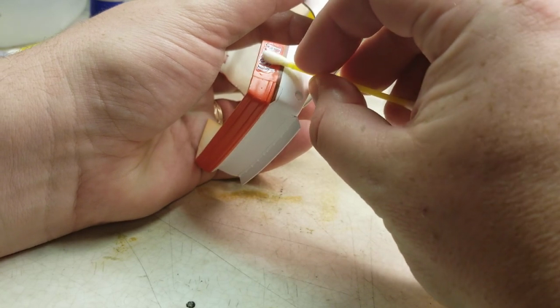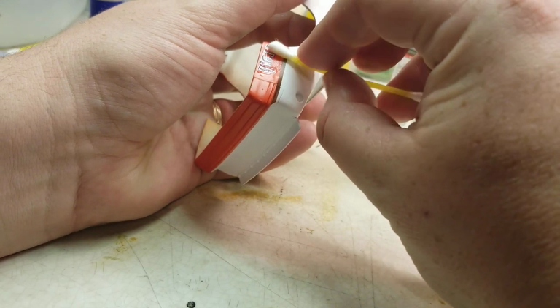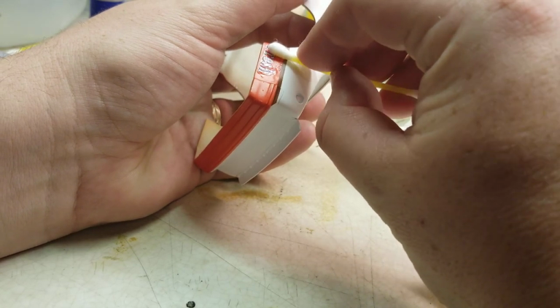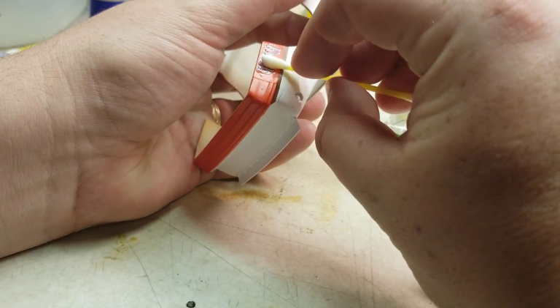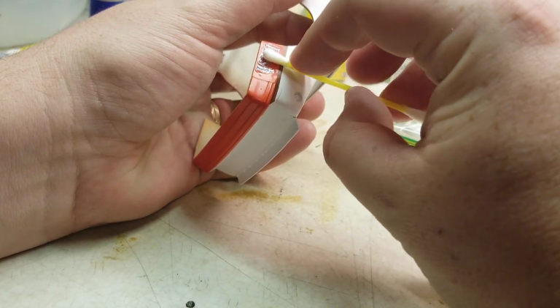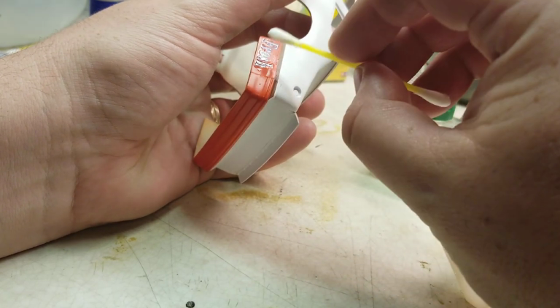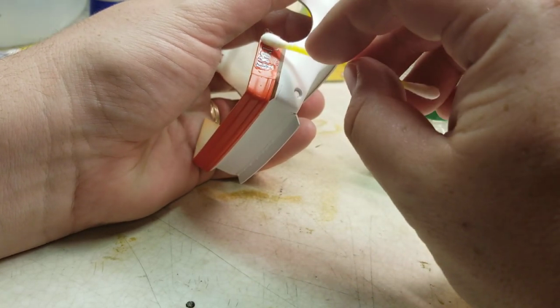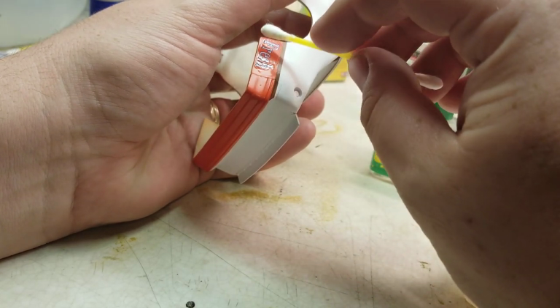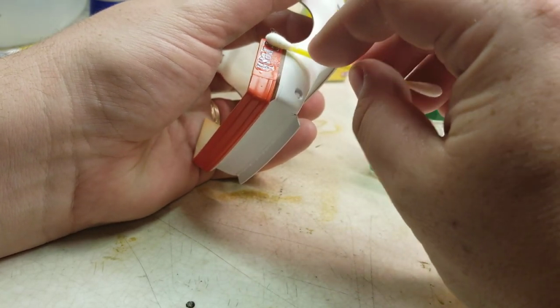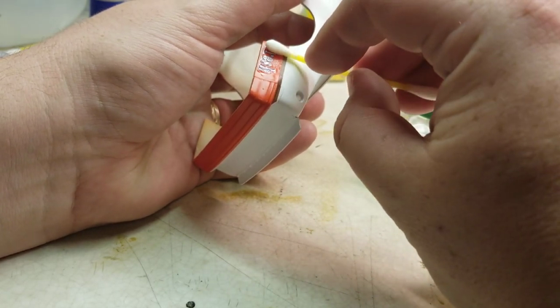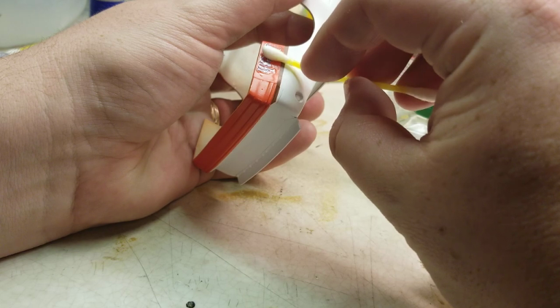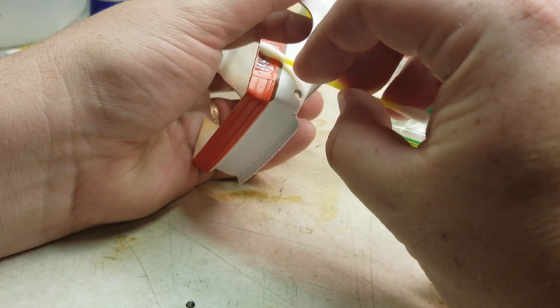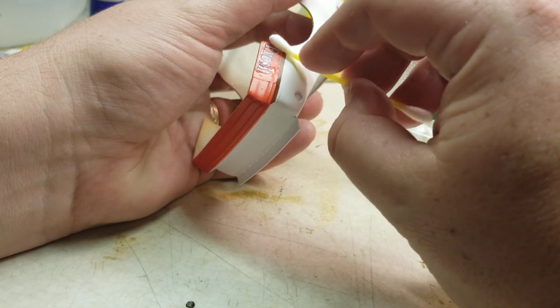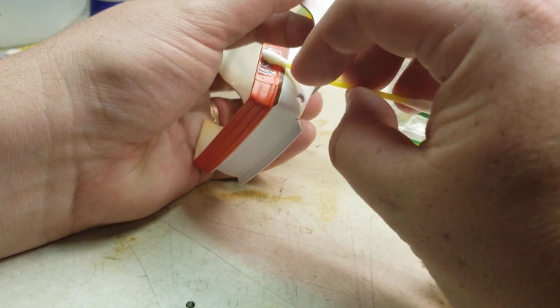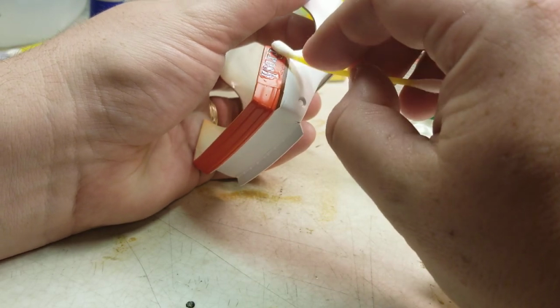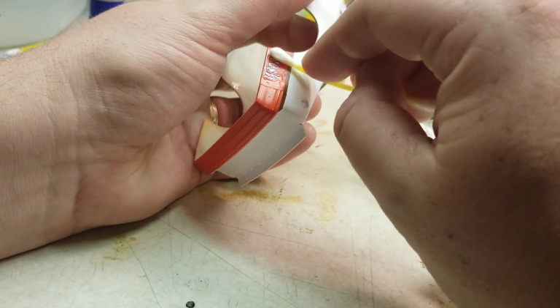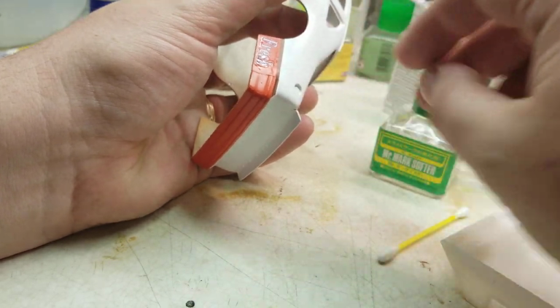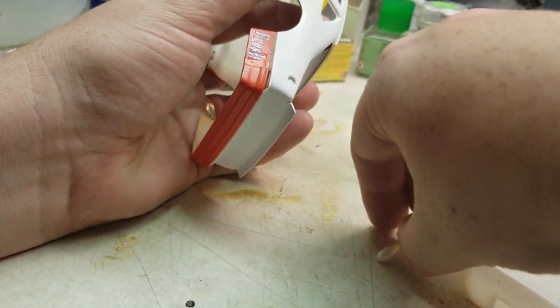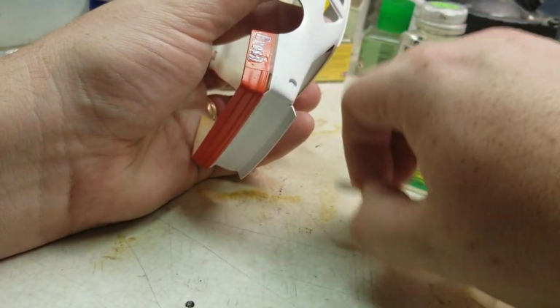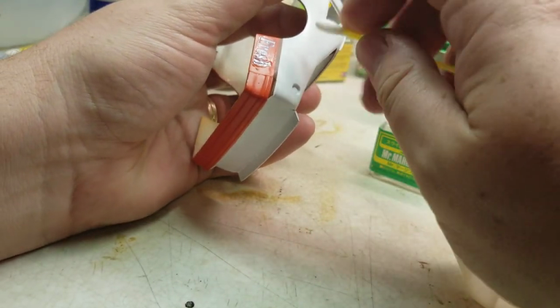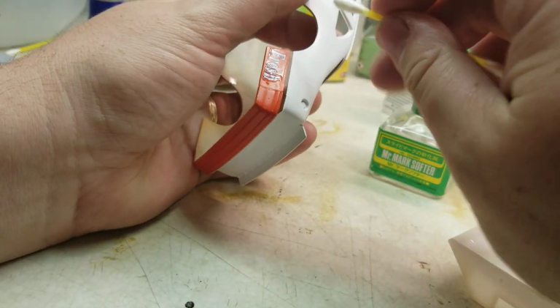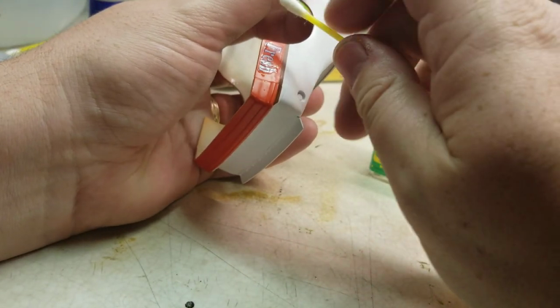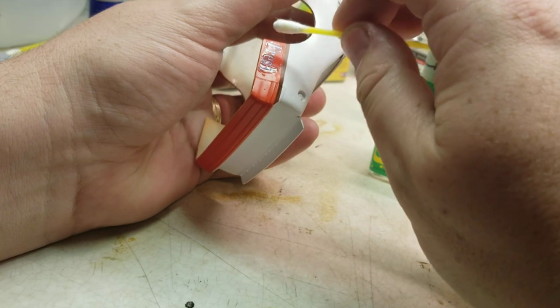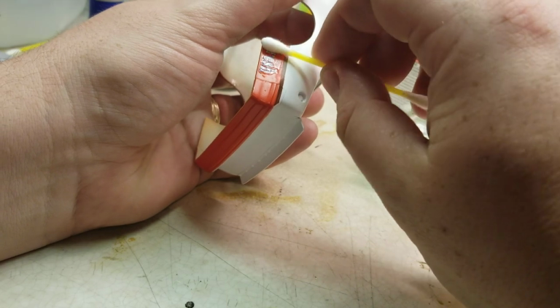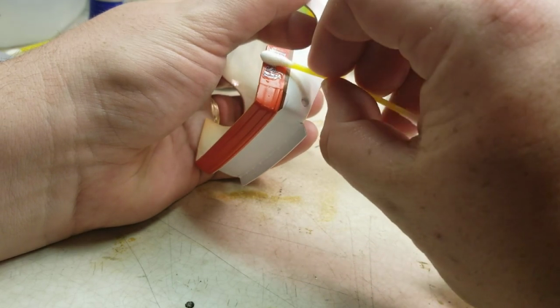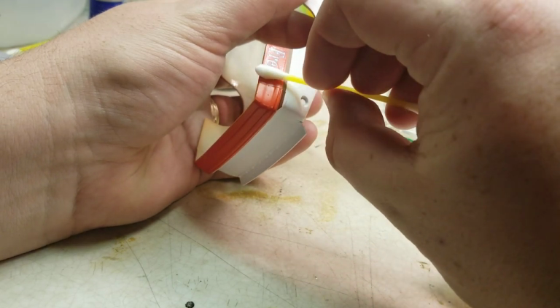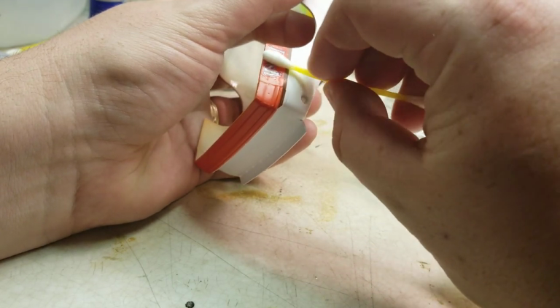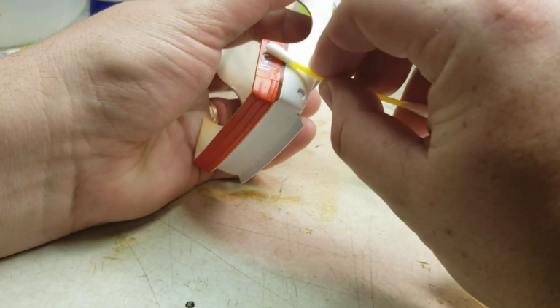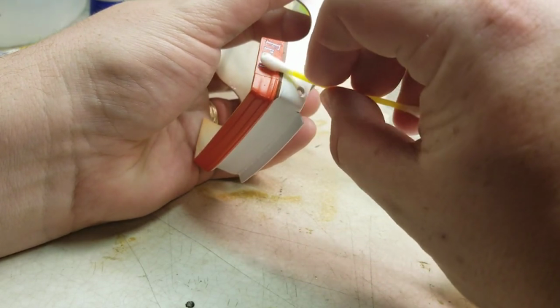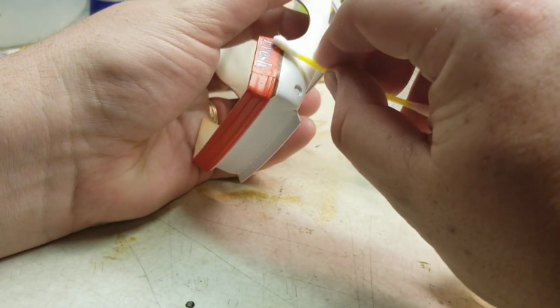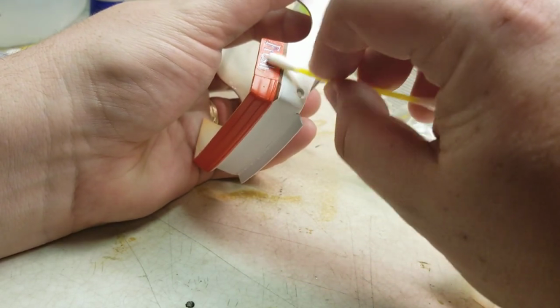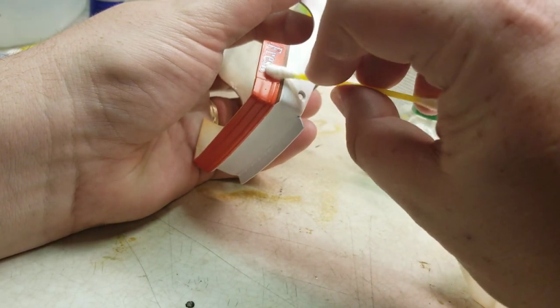Pushing down about an inch in, just letting the bend of the plastic apply the pressure, and rolling out that moisture from behind that decal.